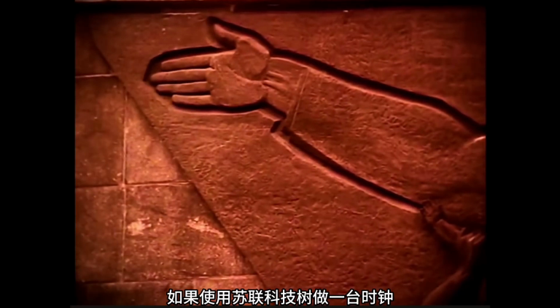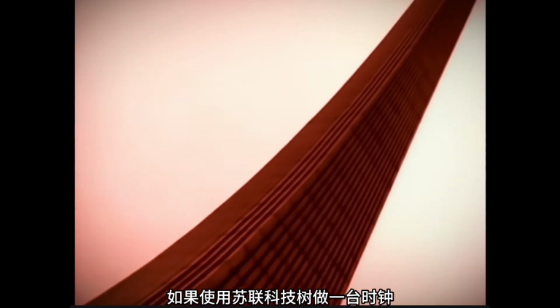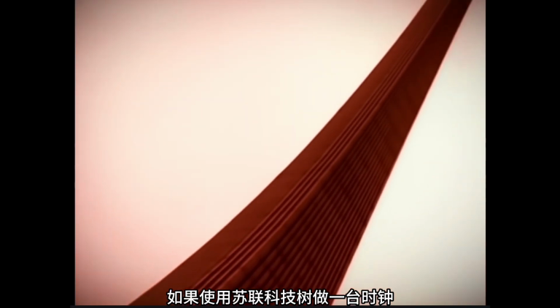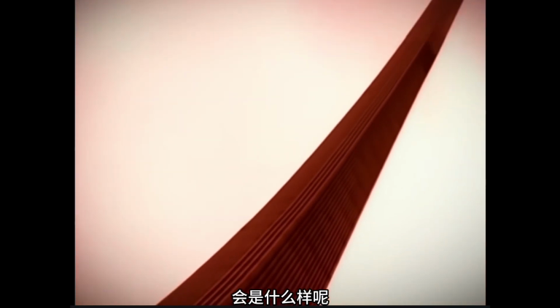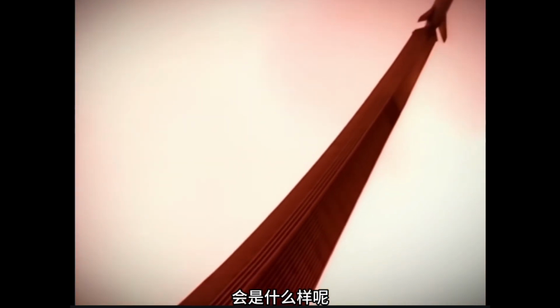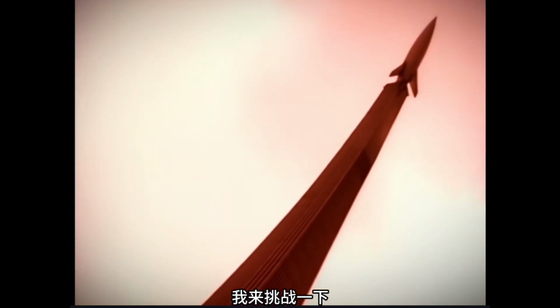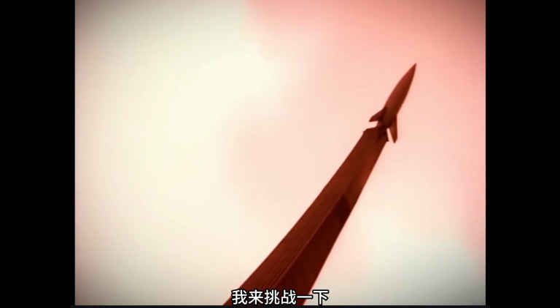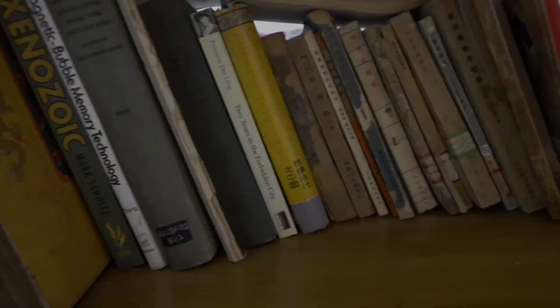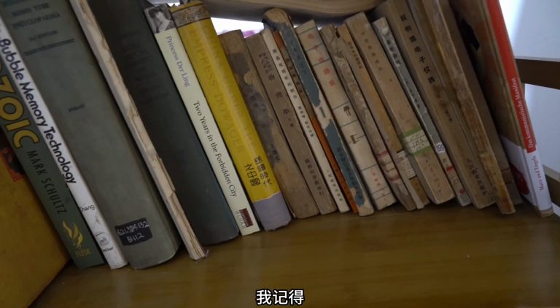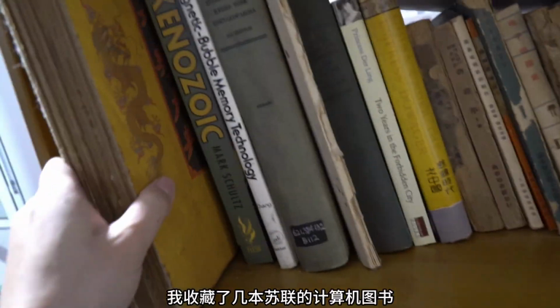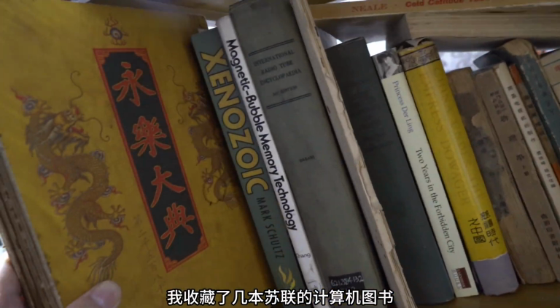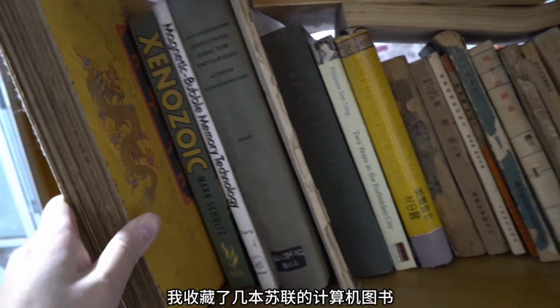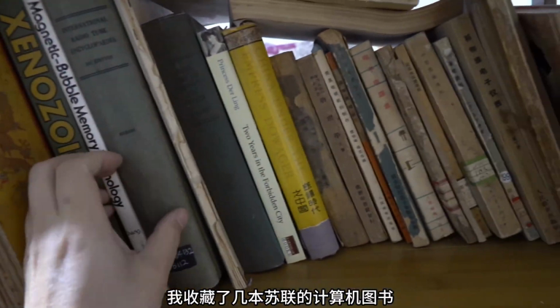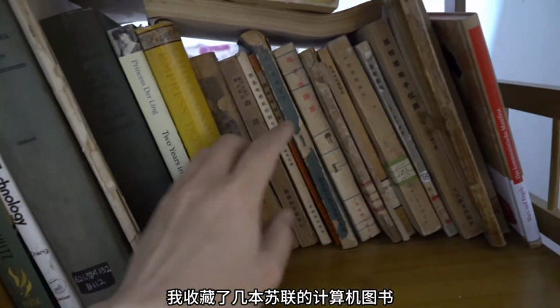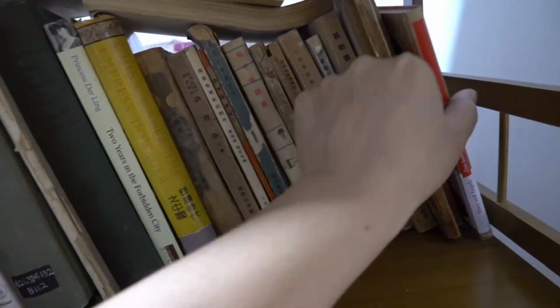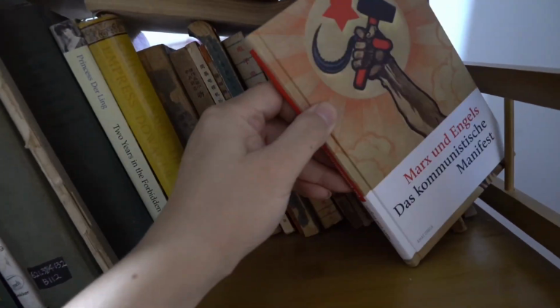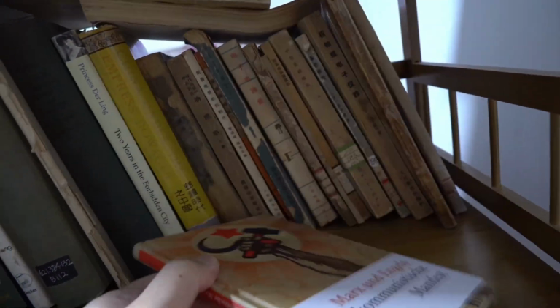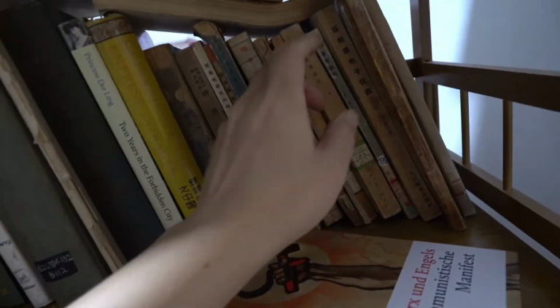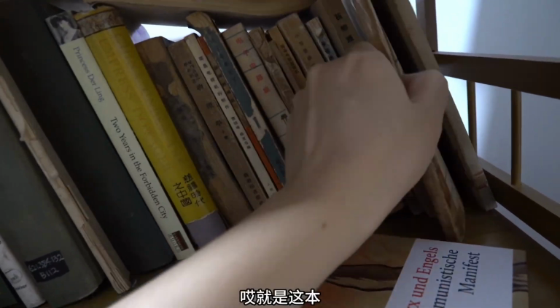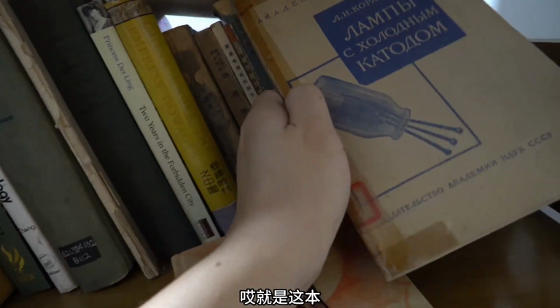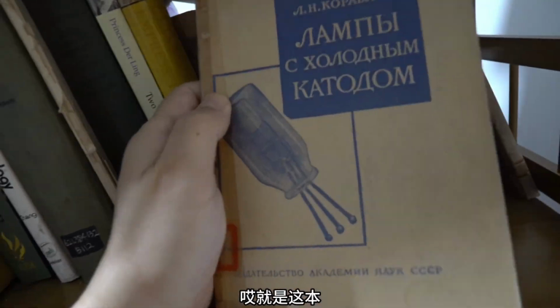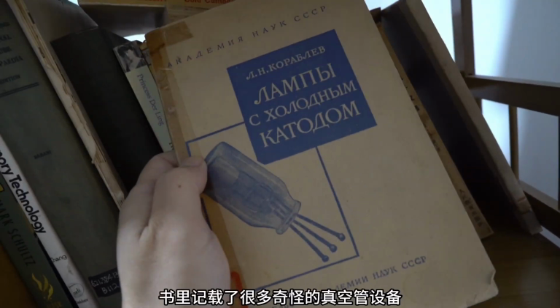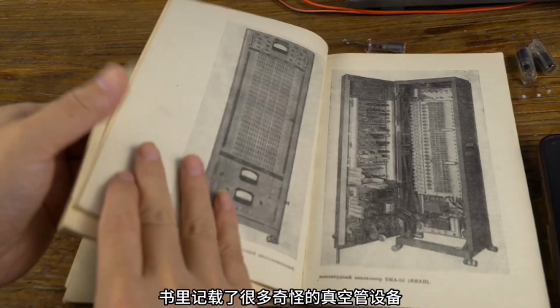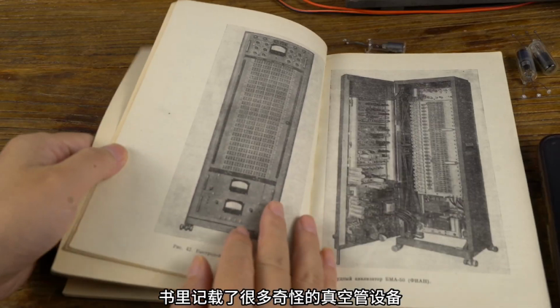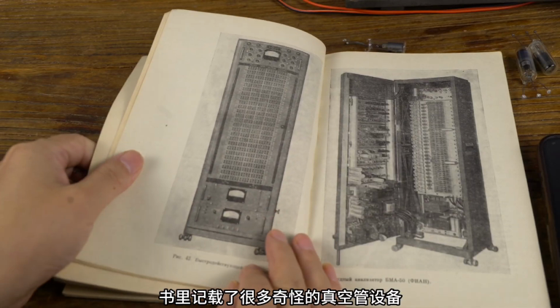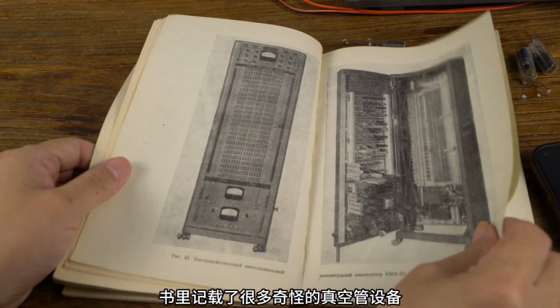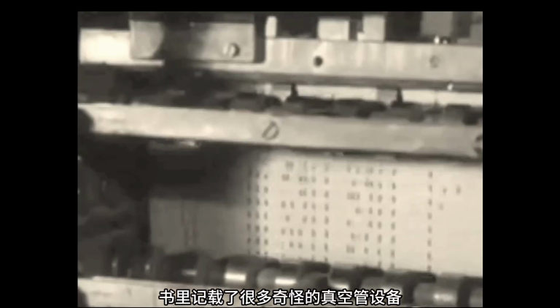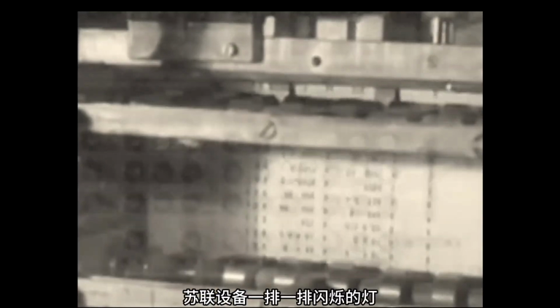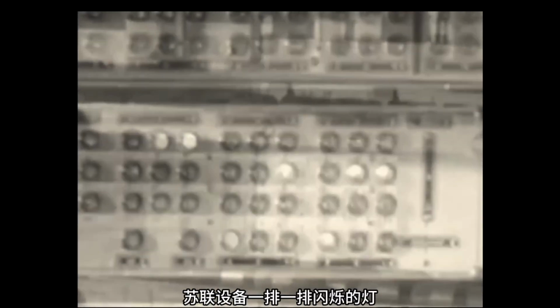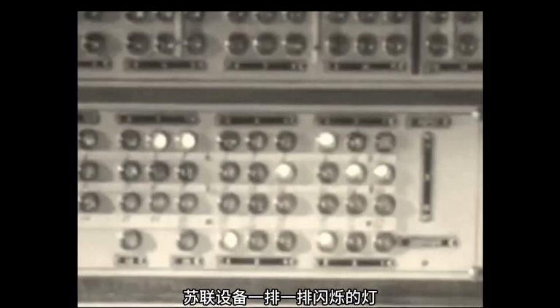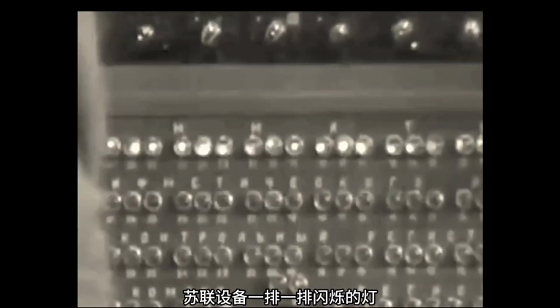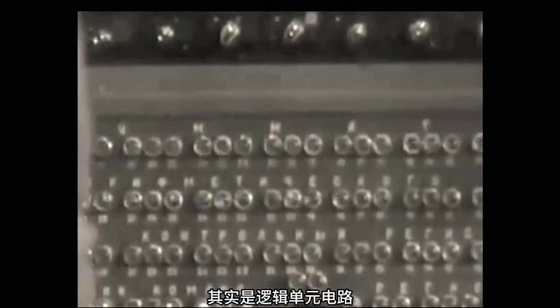What would it look like to make a clock using a Soviet technology tree? Let me challenge you. I remember I had a collection of Soviet computer books — there were a lot of weird vacuum tube devices, rolls of flashing lights on Soviet equipment.